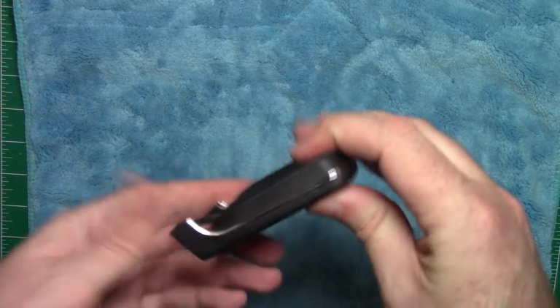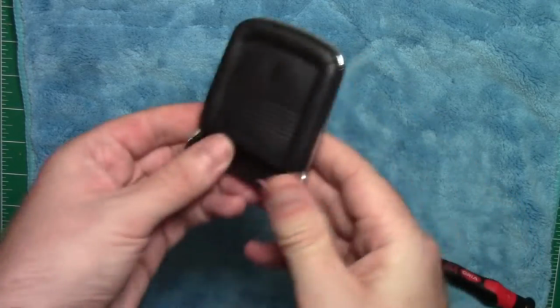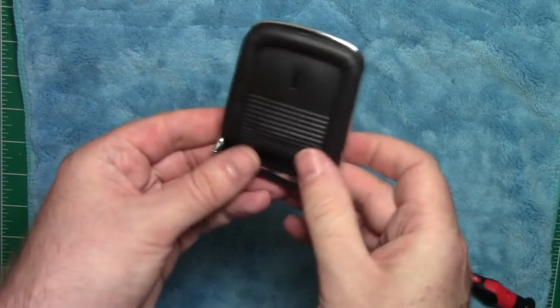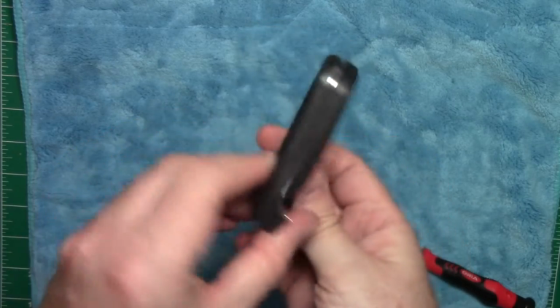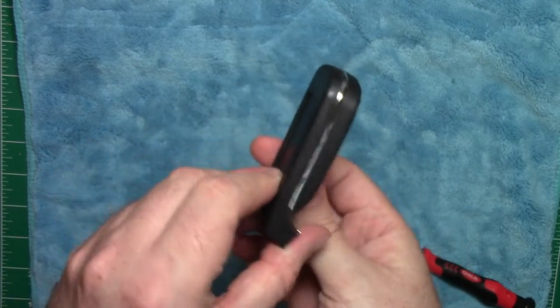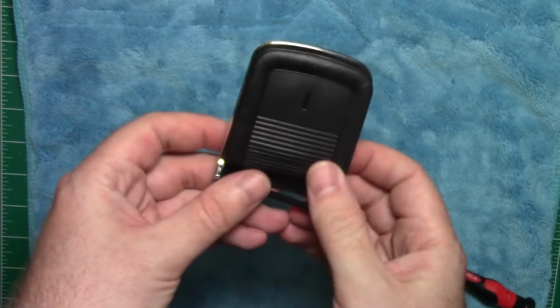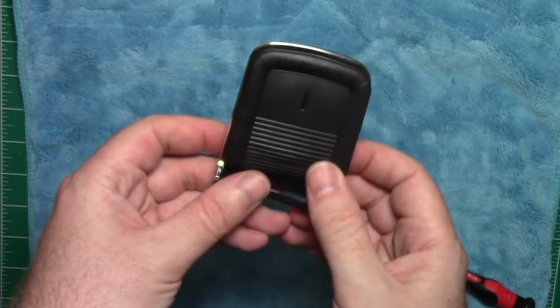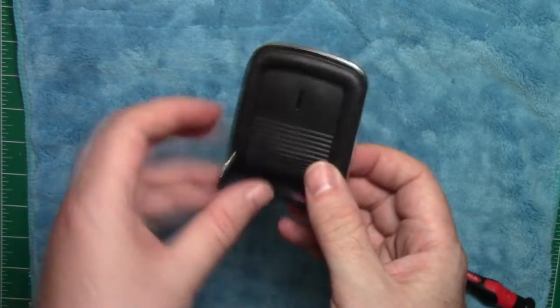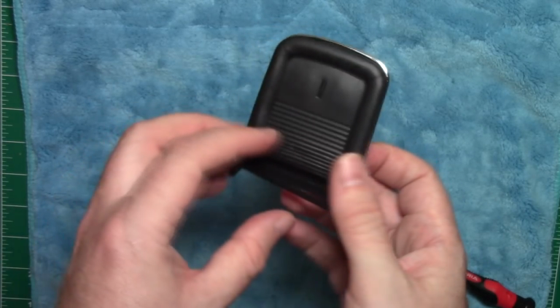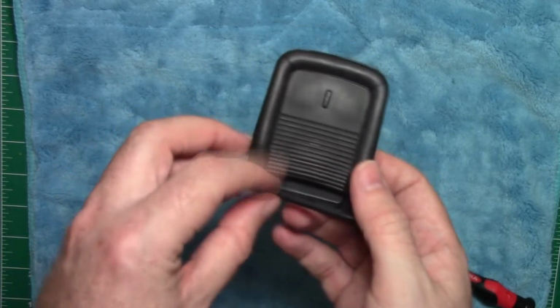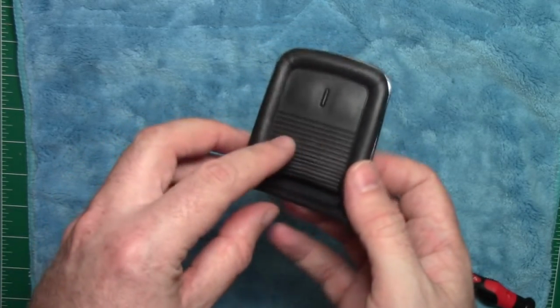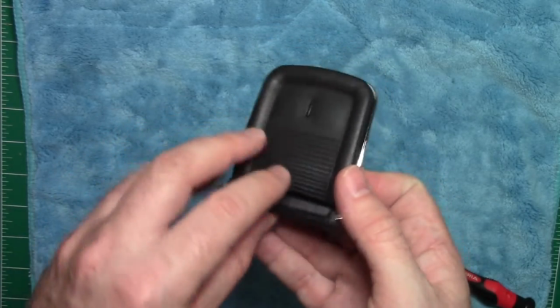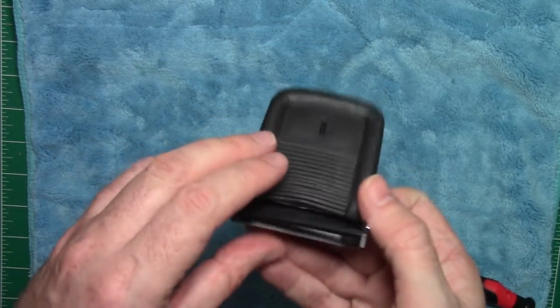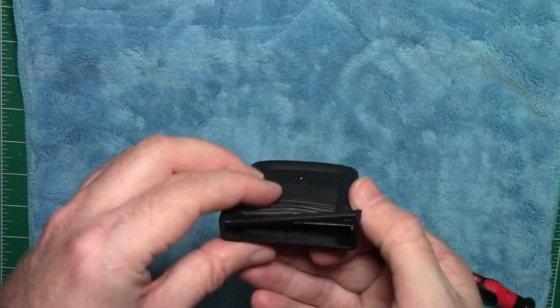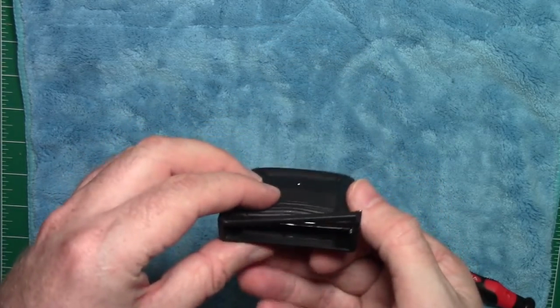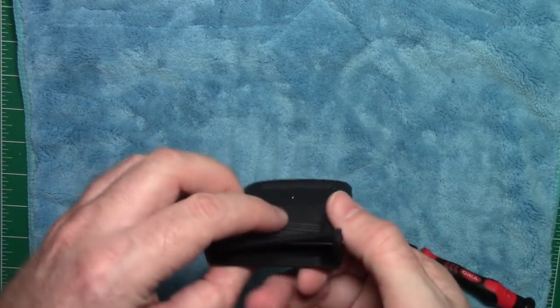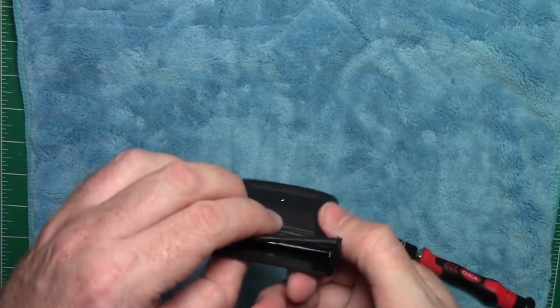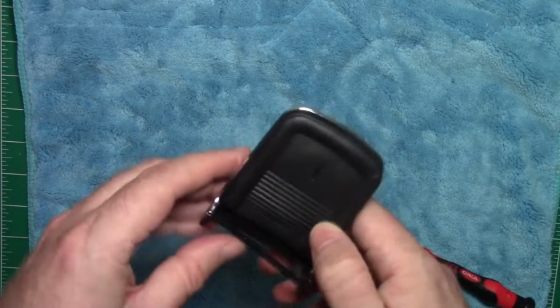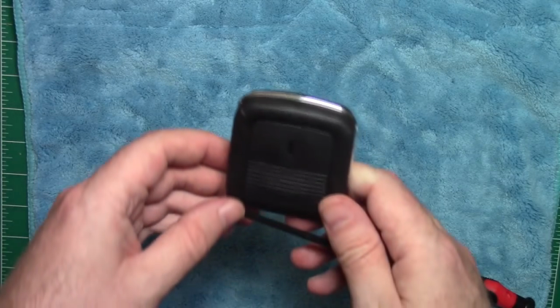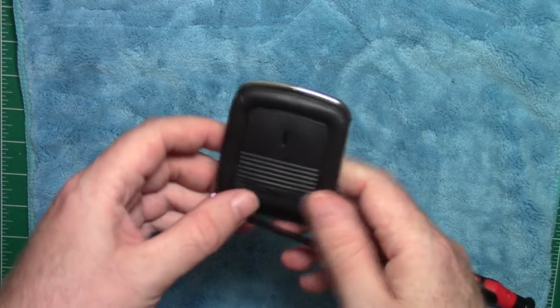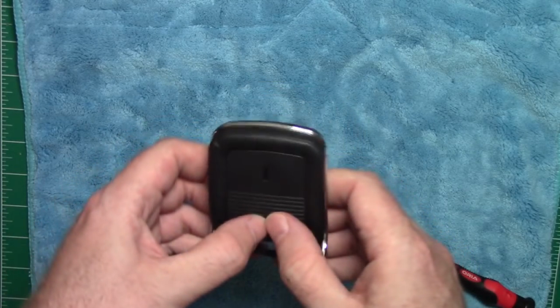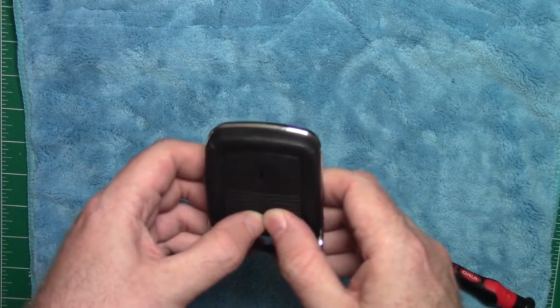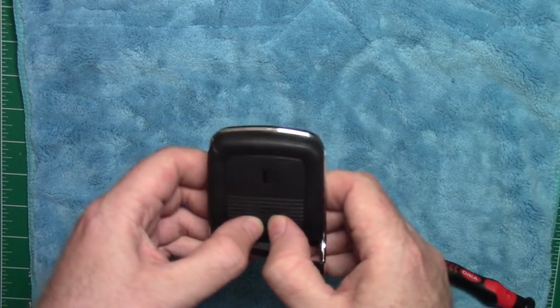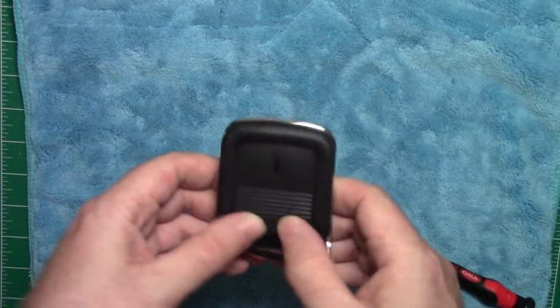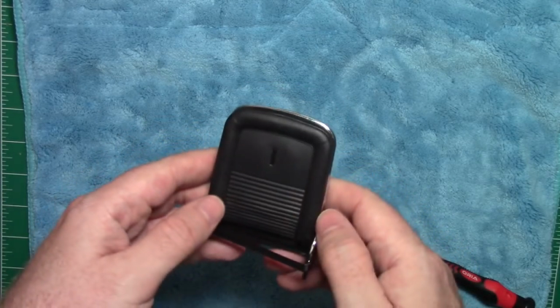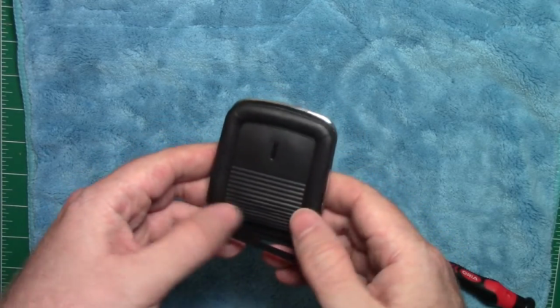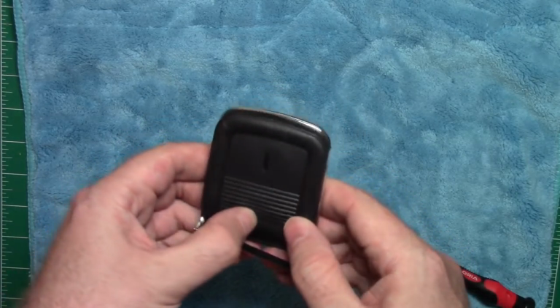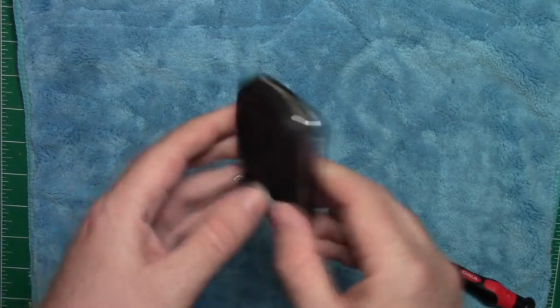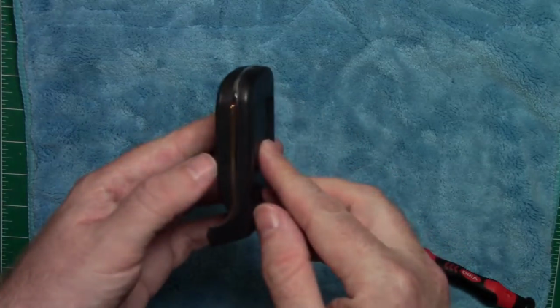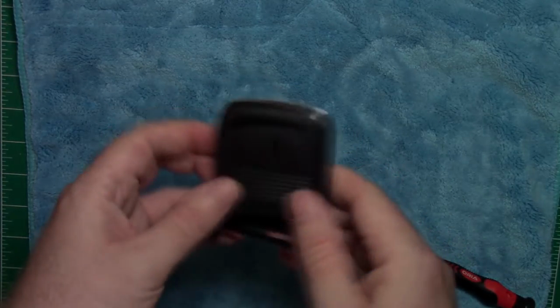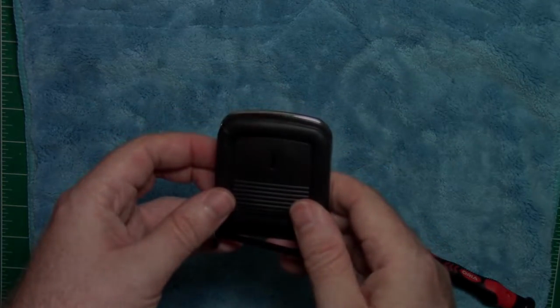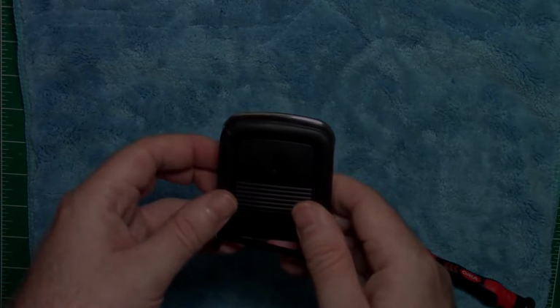That's step five completed — an easier step. You can see the seat looking pretty good. That's step number five.